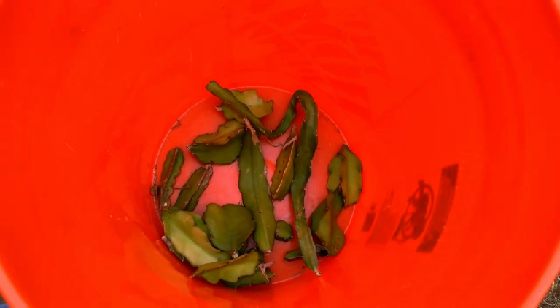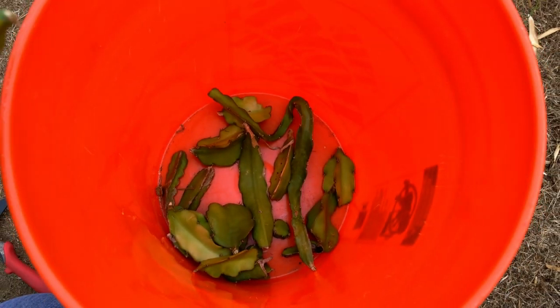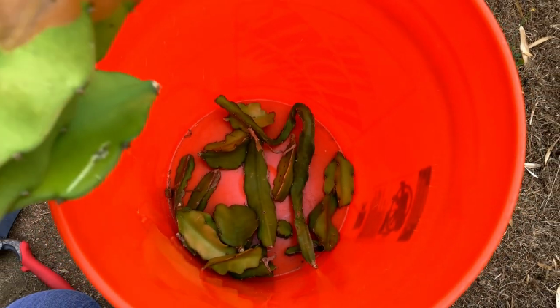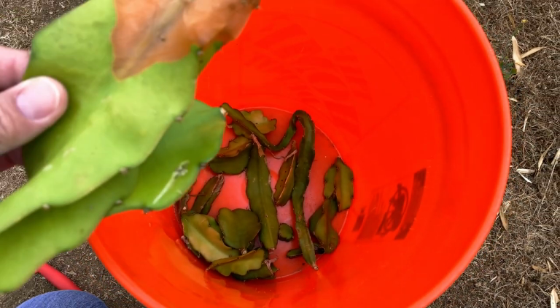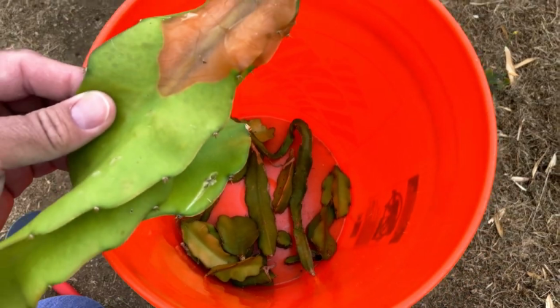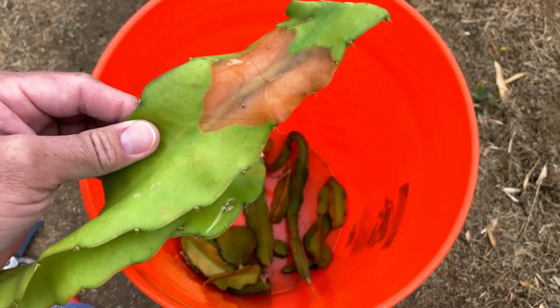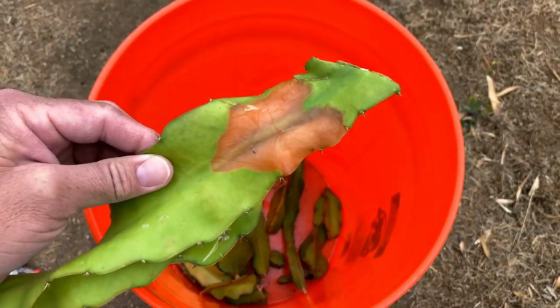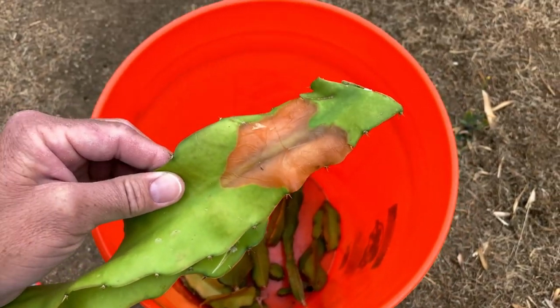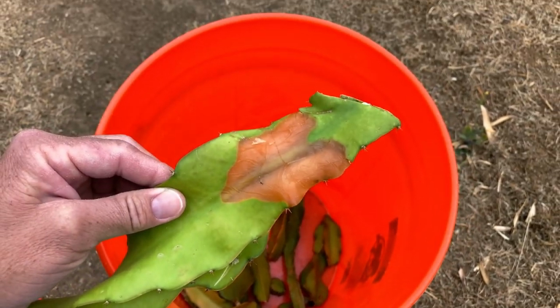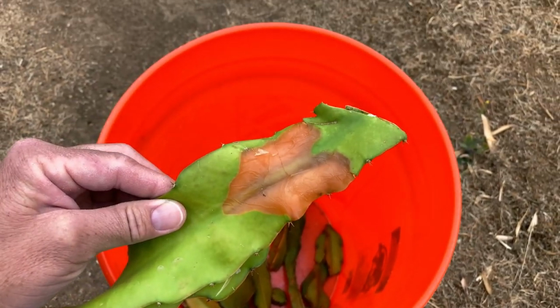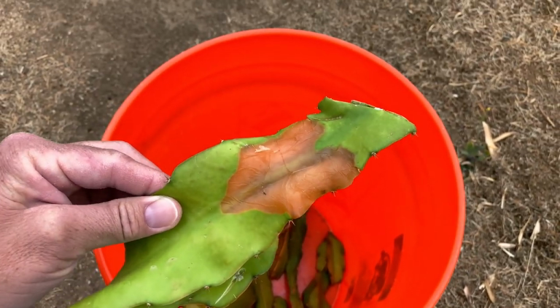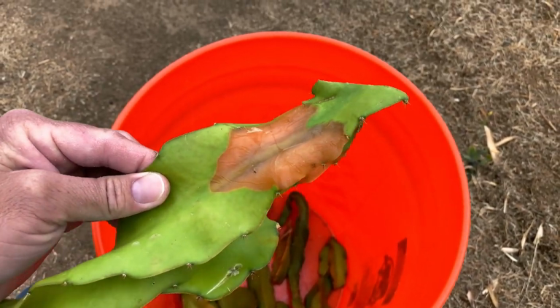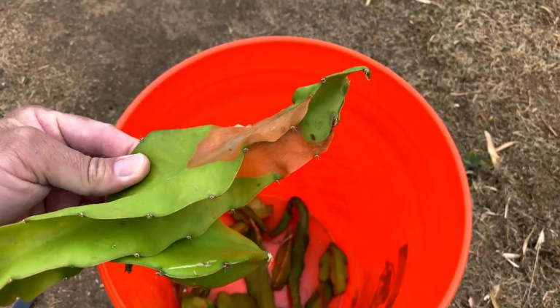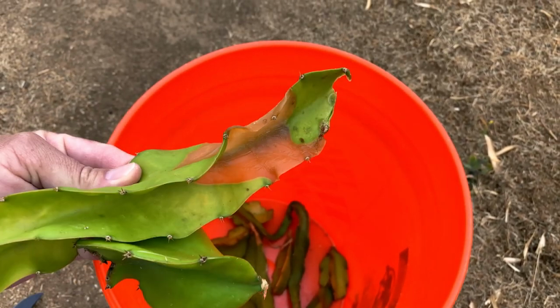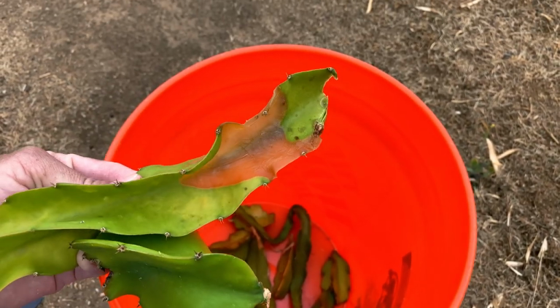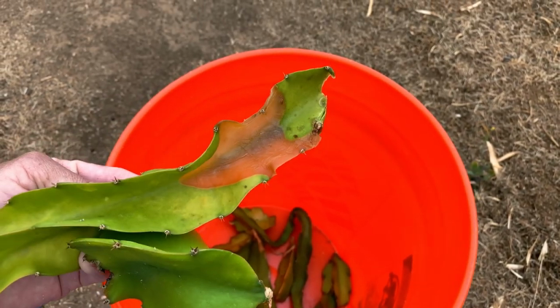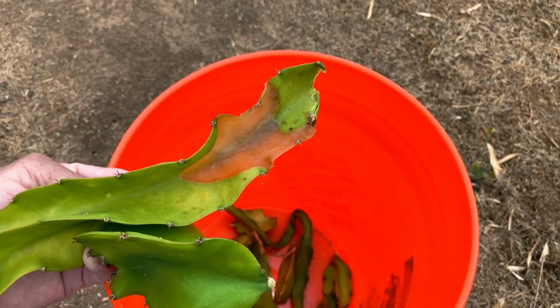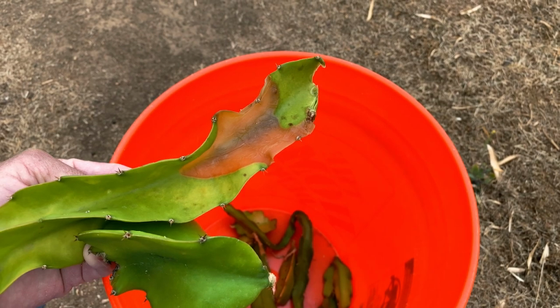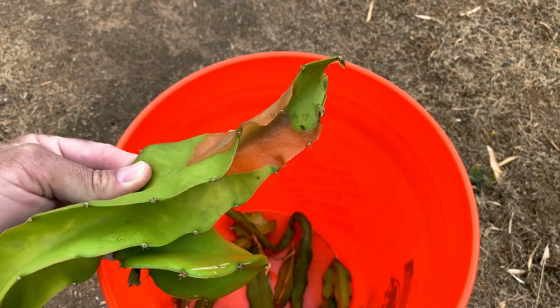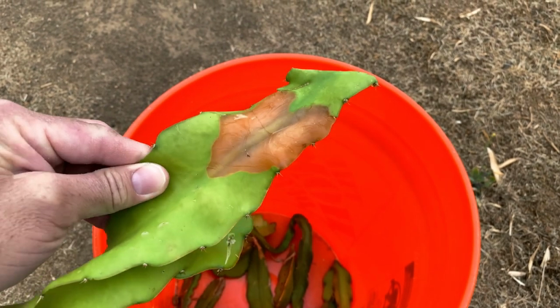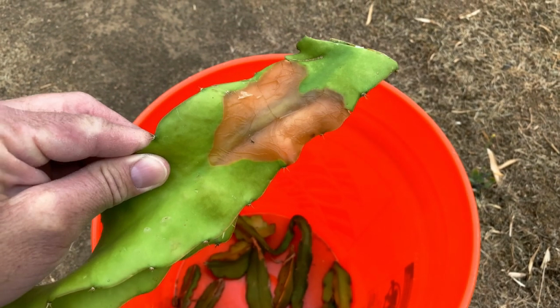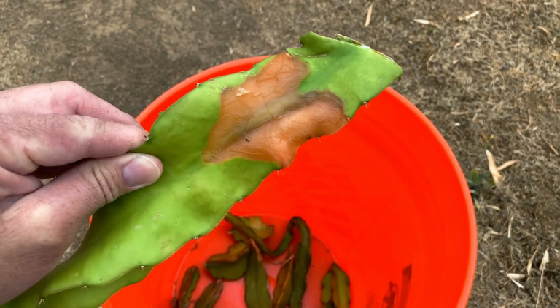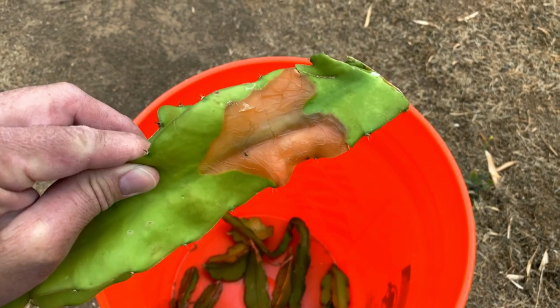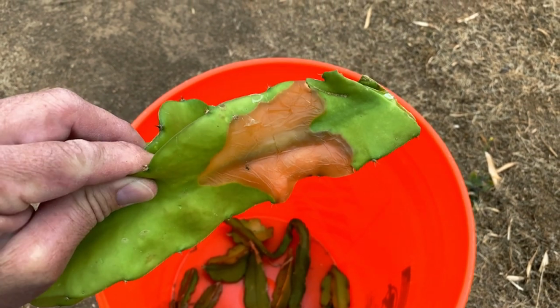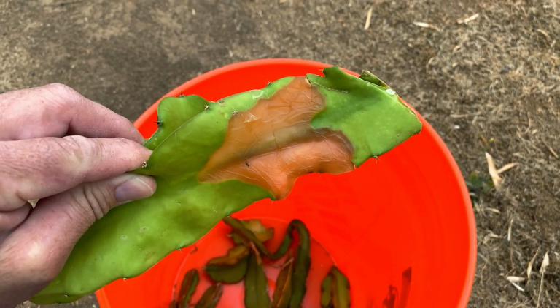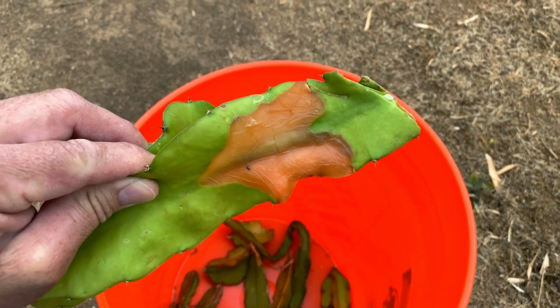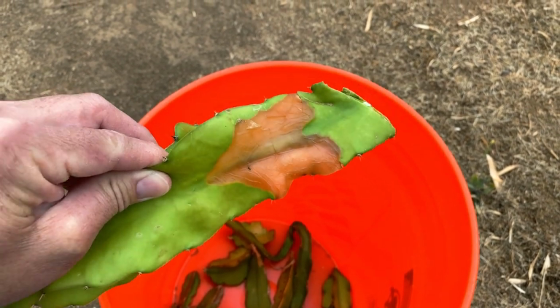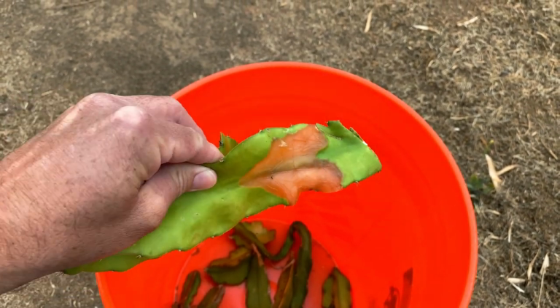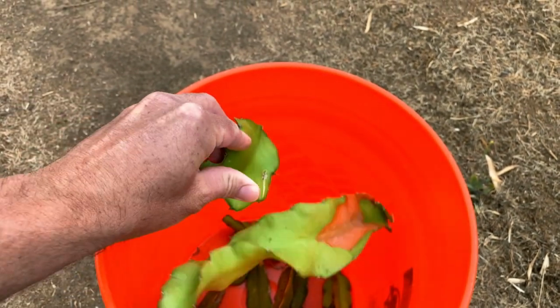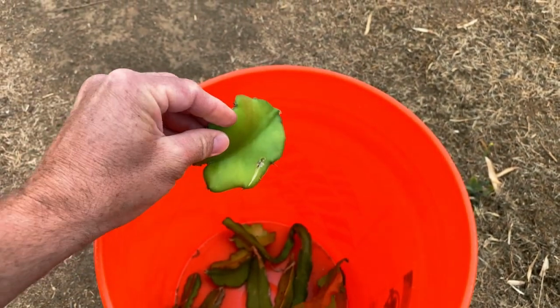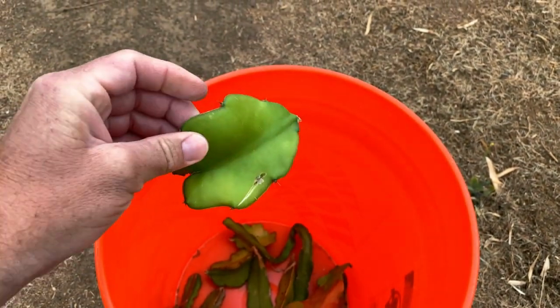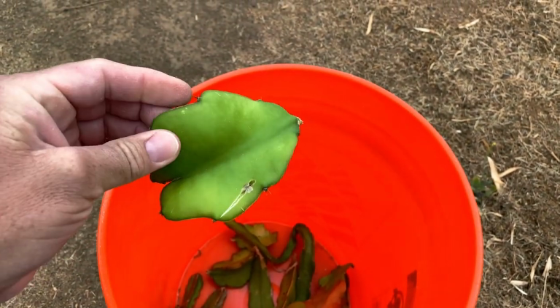Hey, this is Paul and as you can see I've been pruning off any damaged branches. This was sunburn on Kathy Von Arum, a young branch.